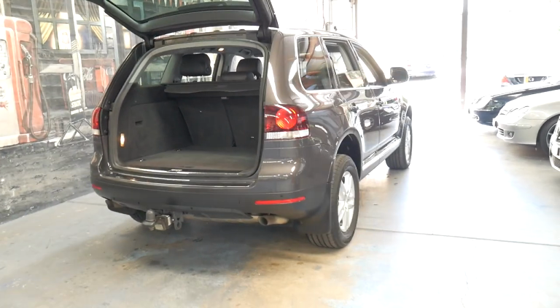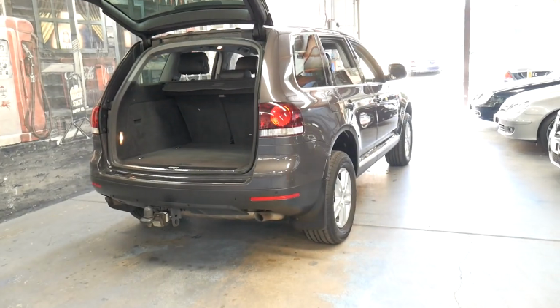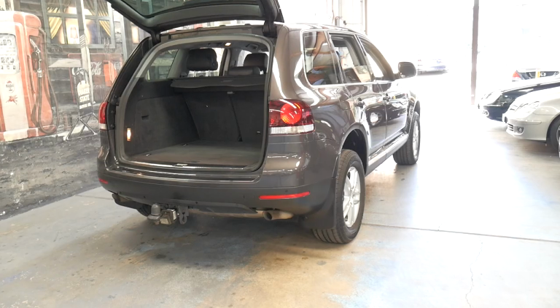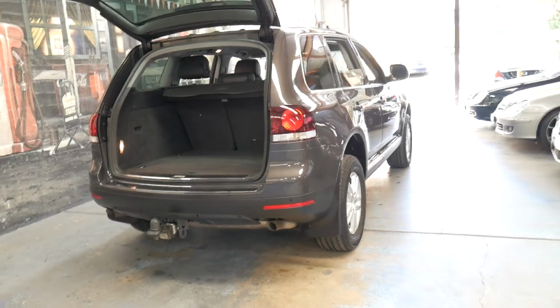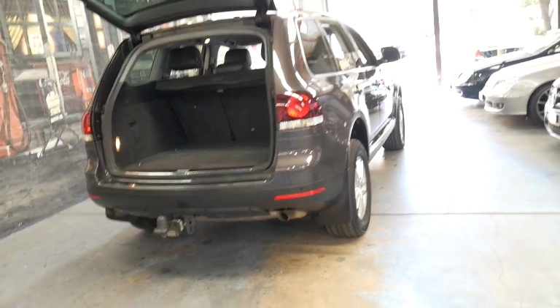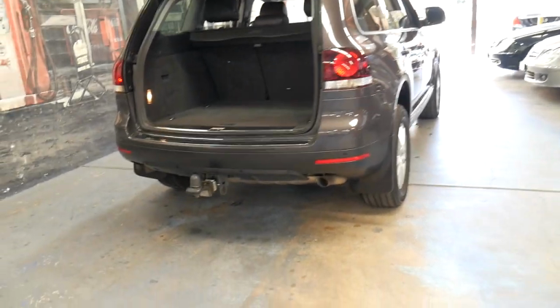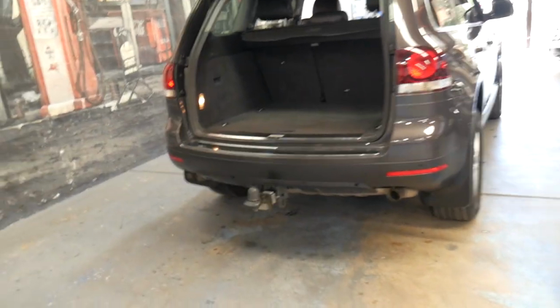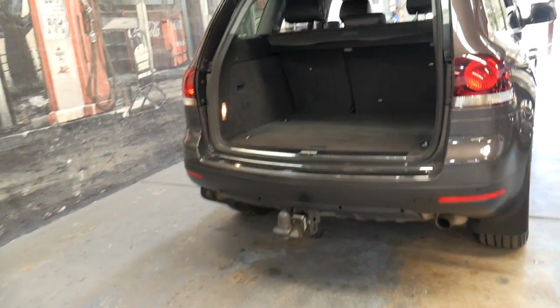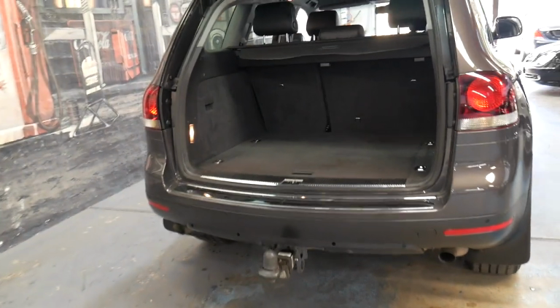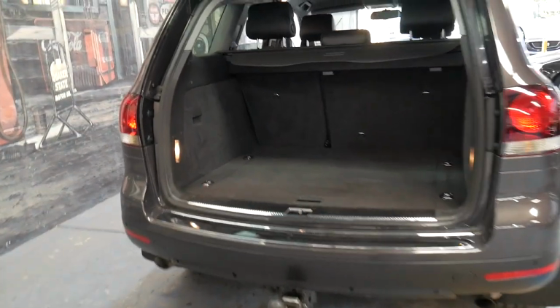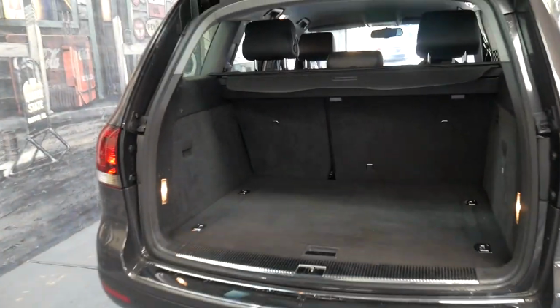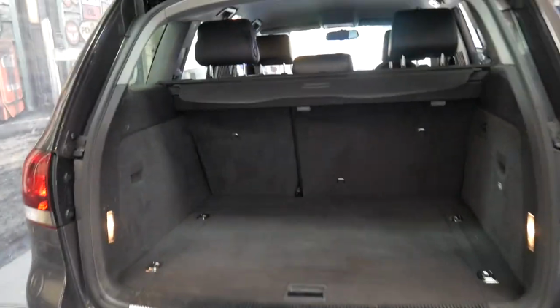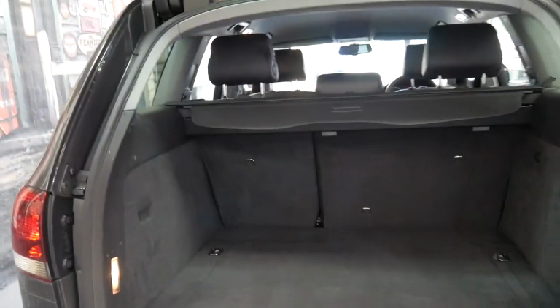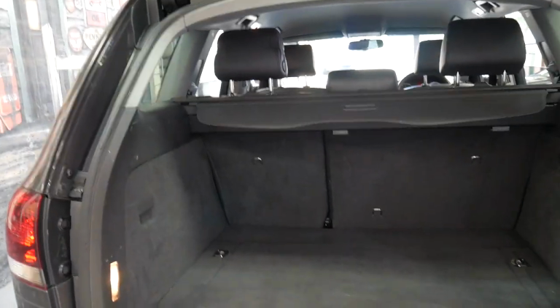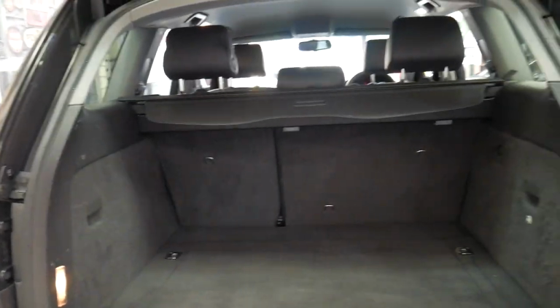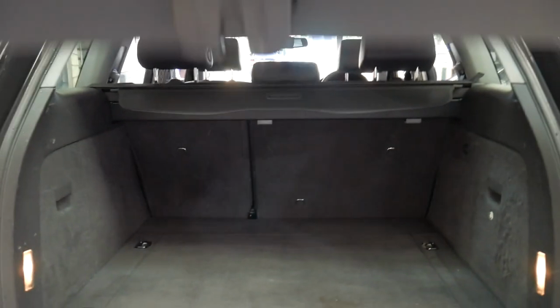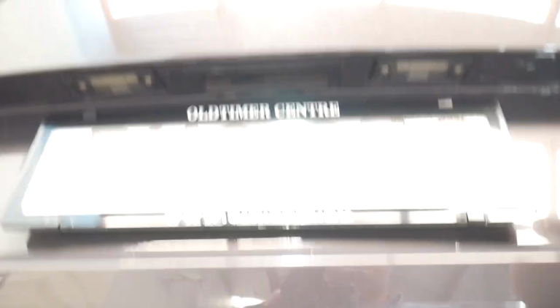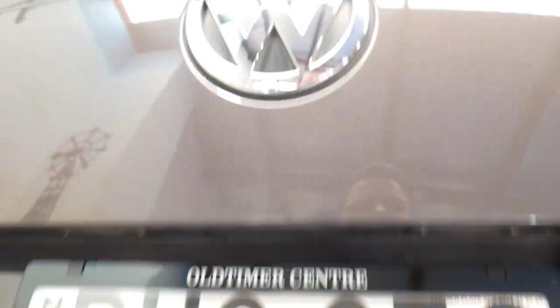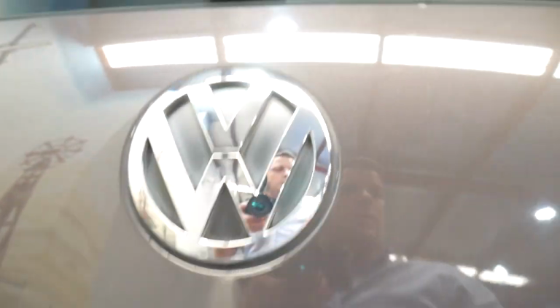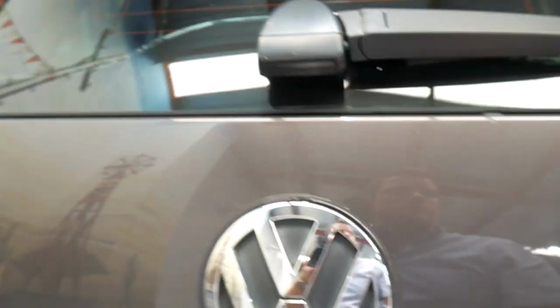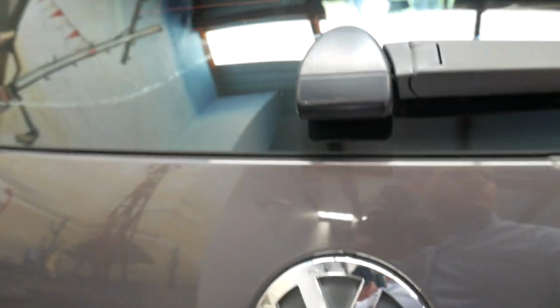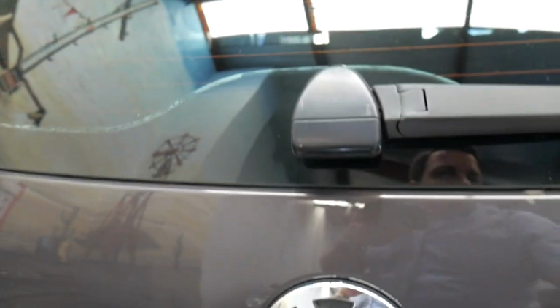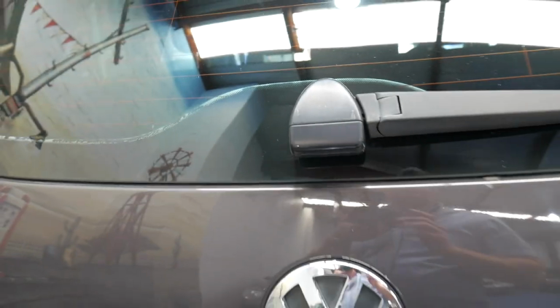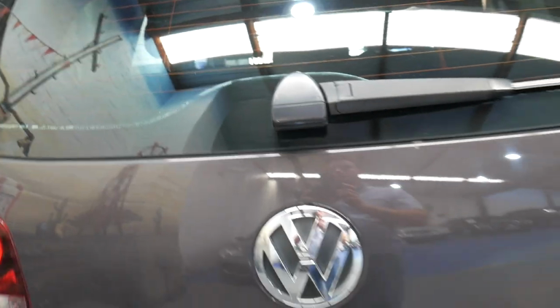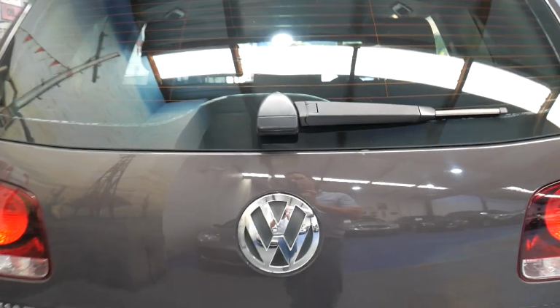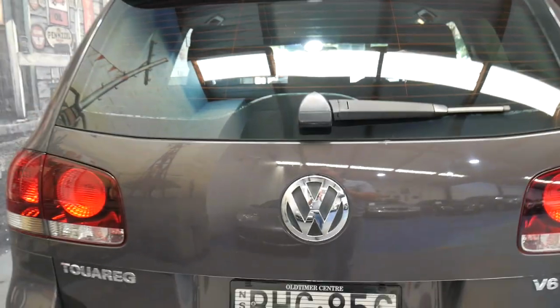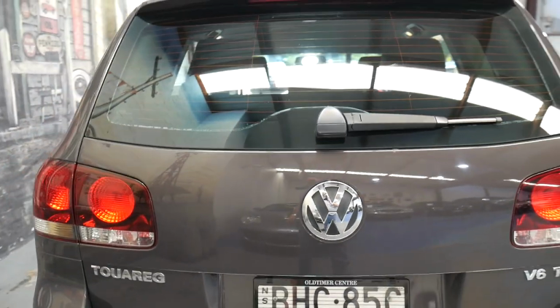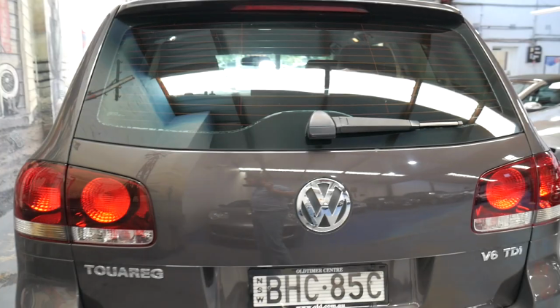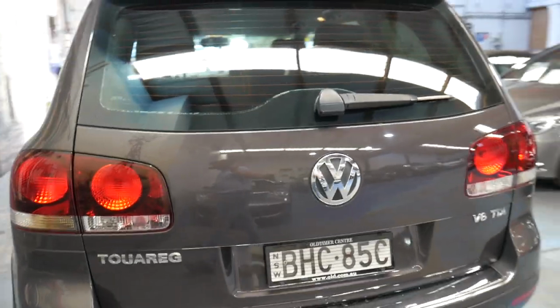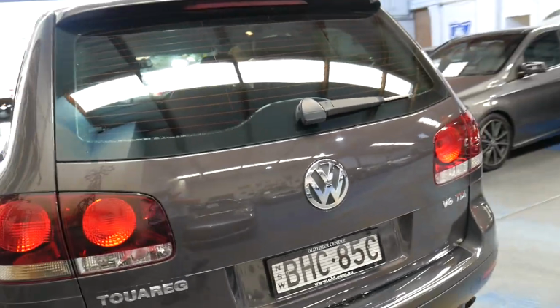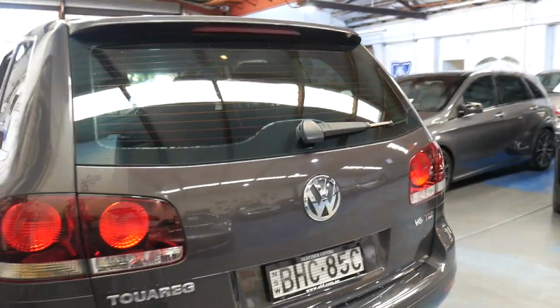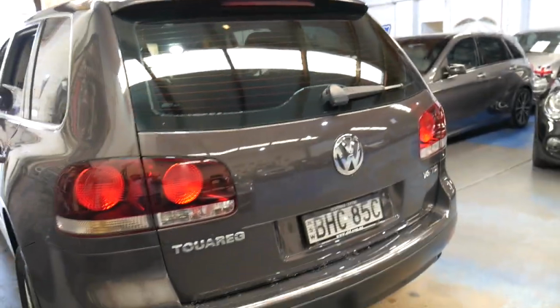Grey is a very easy colour to look after — you don't have to clean it every time you look at it. It's got tinted windows. As I said, it was owned by a fussy person.